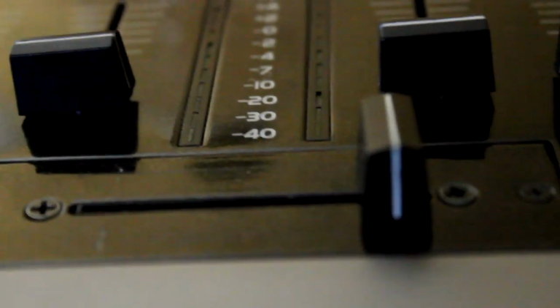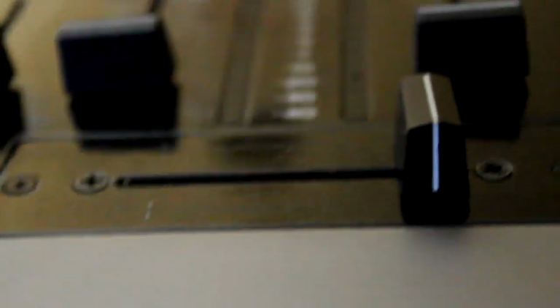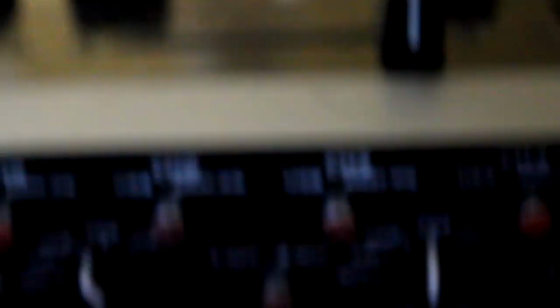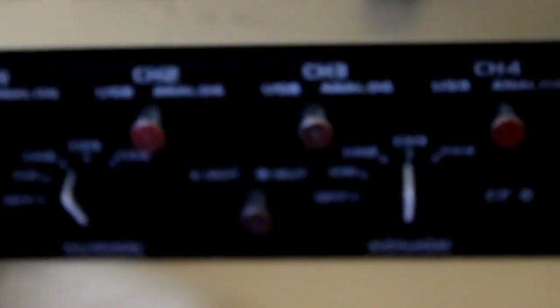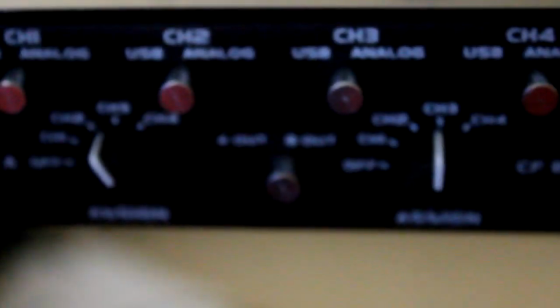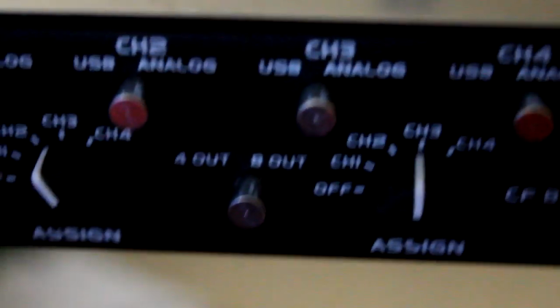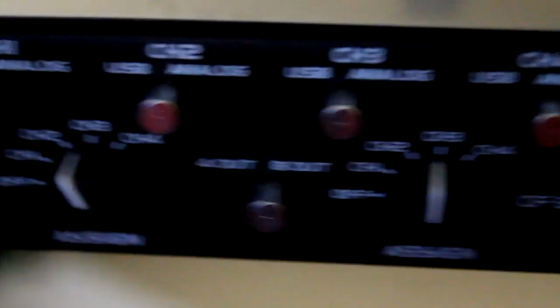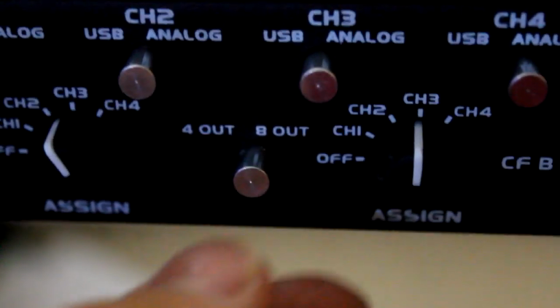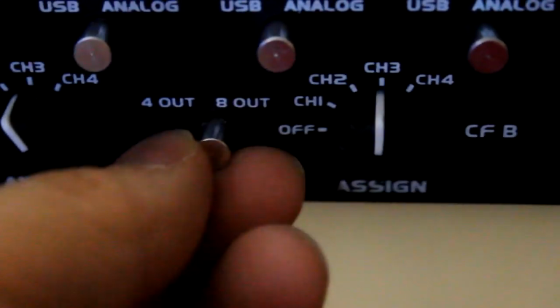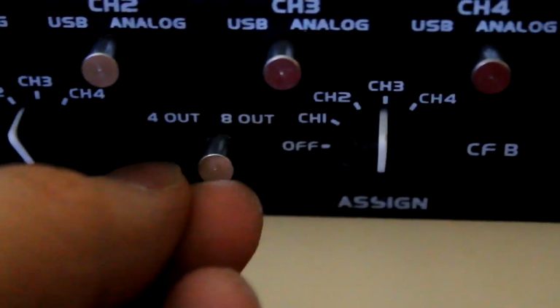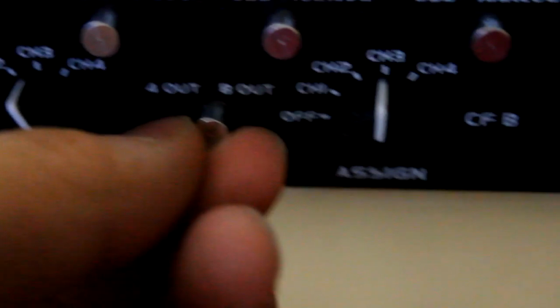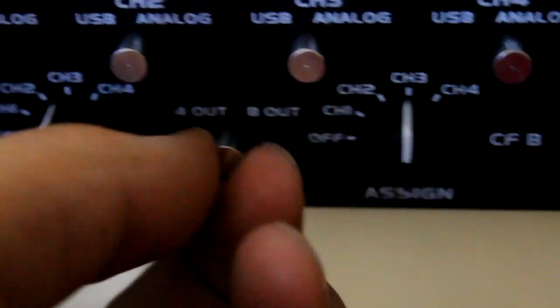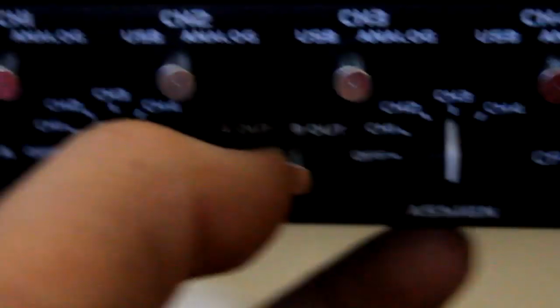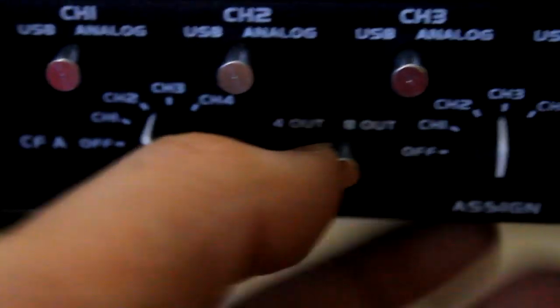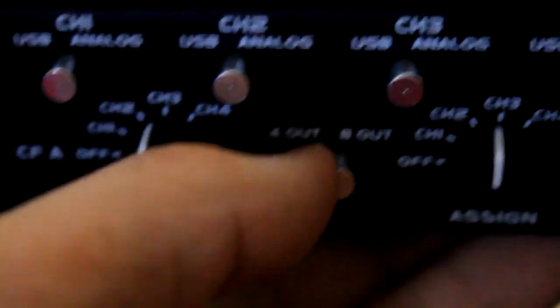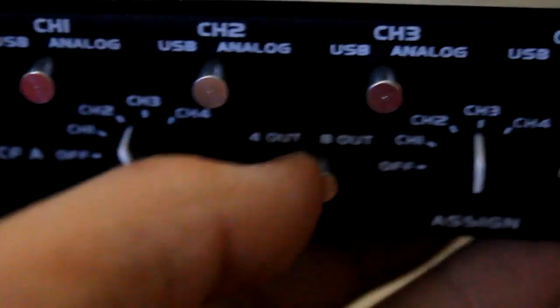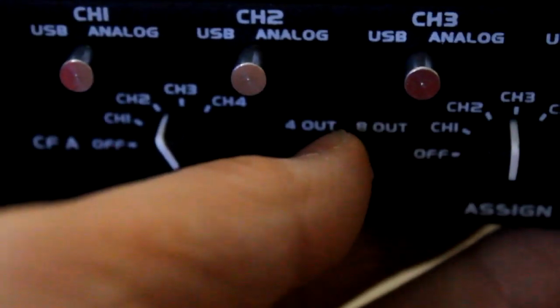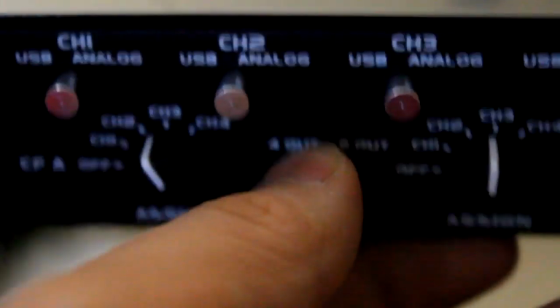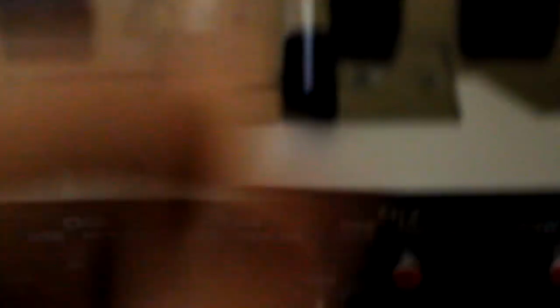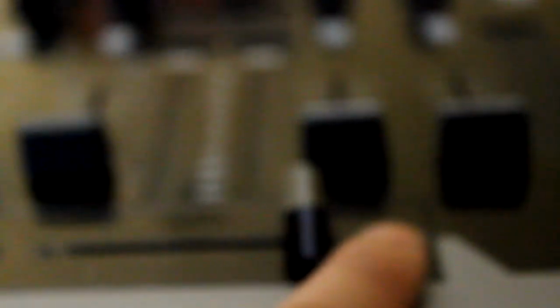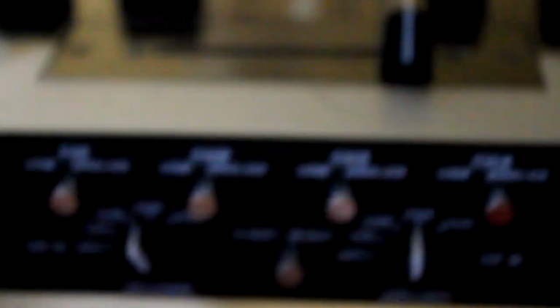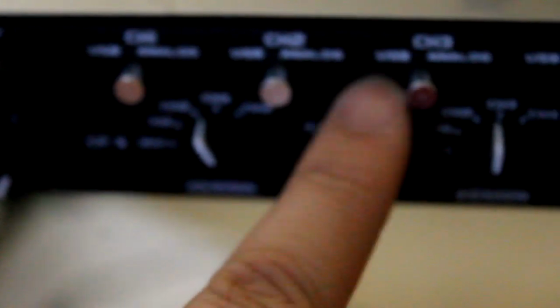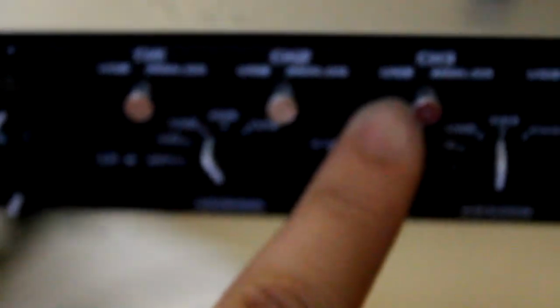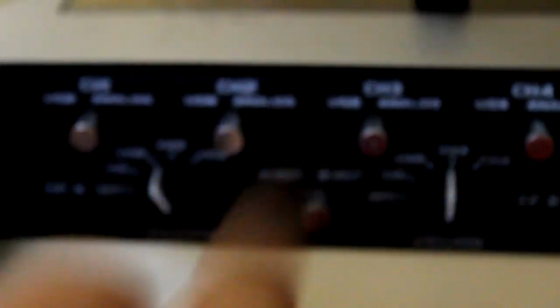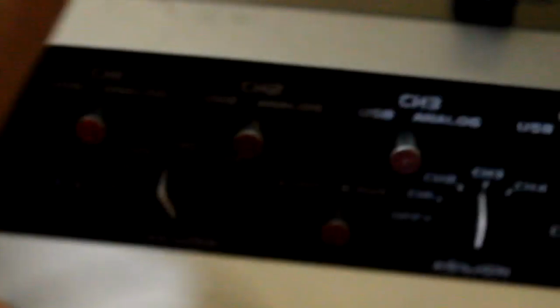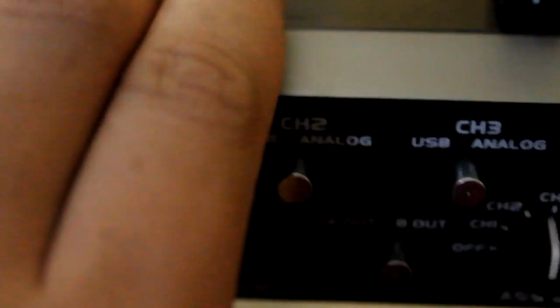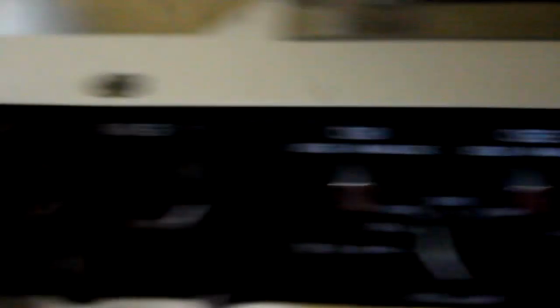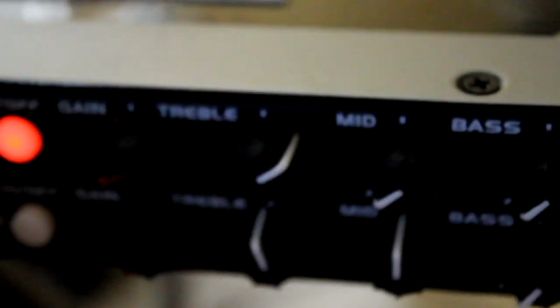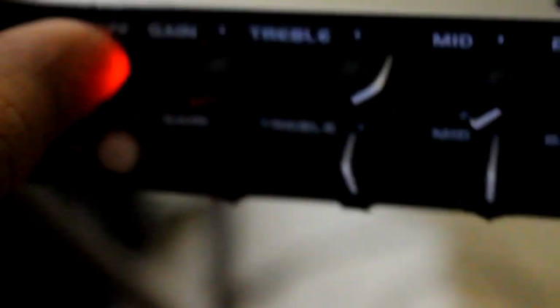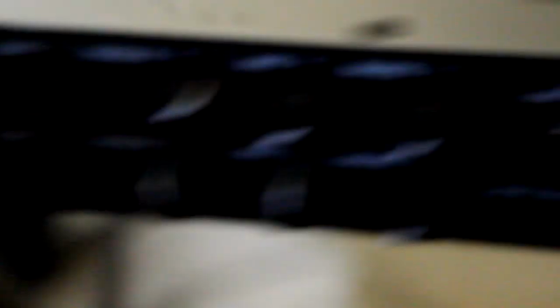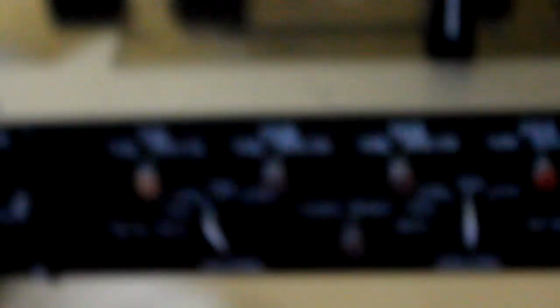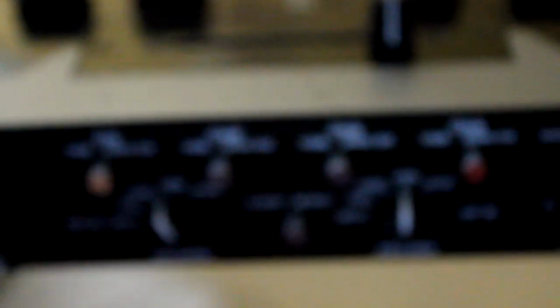So going back down, the next thing you need to notice is the switch in the middle — 4 out or 8 out. Switch it to 8 out, turn off the VMS4, and then turn it back on.